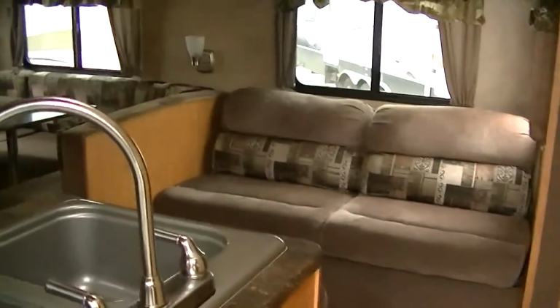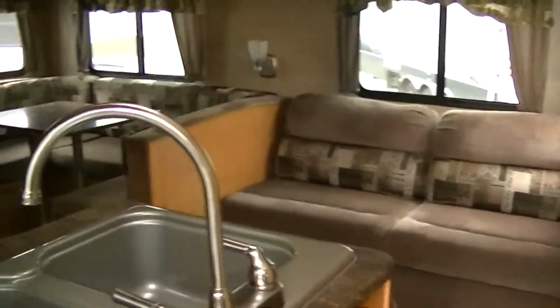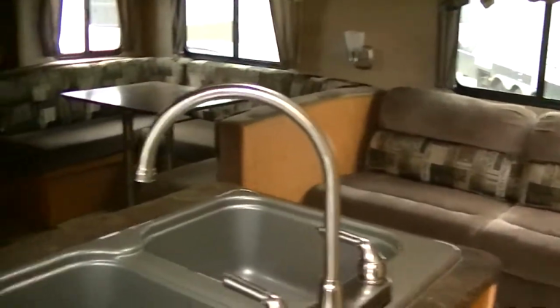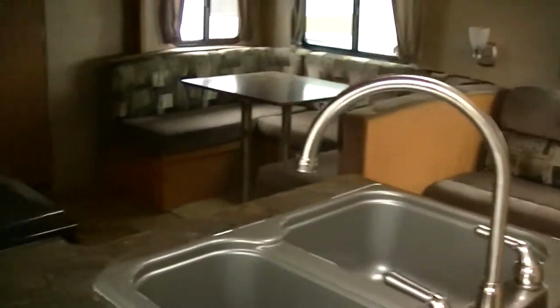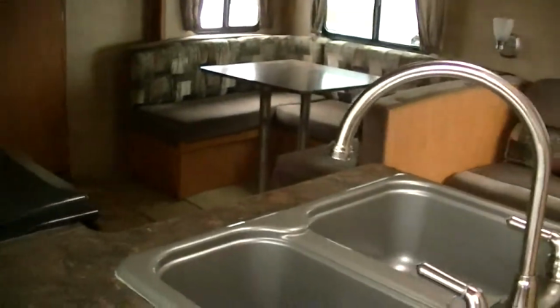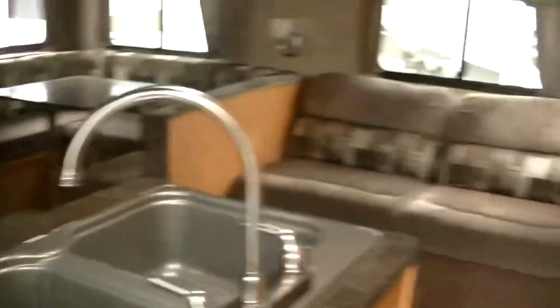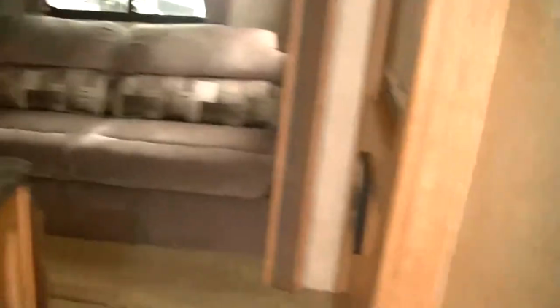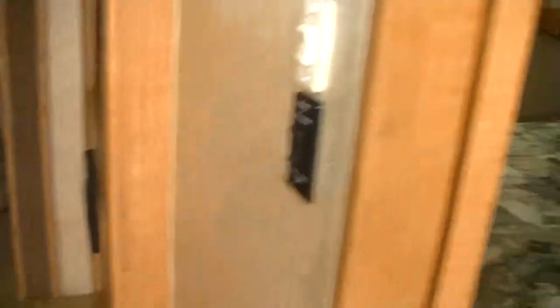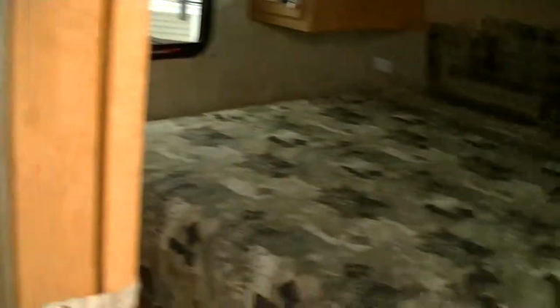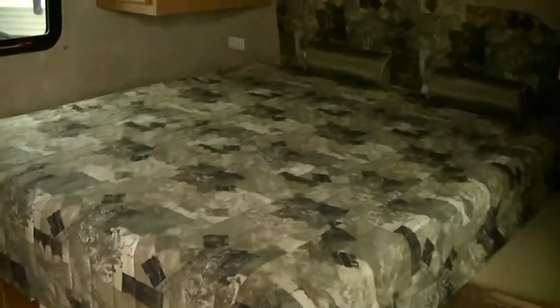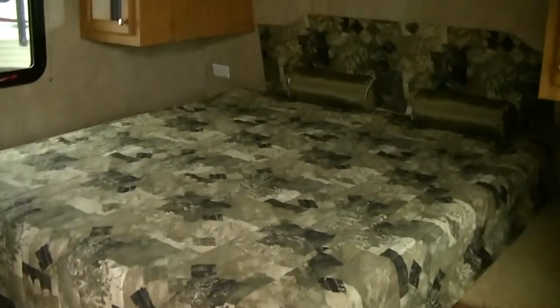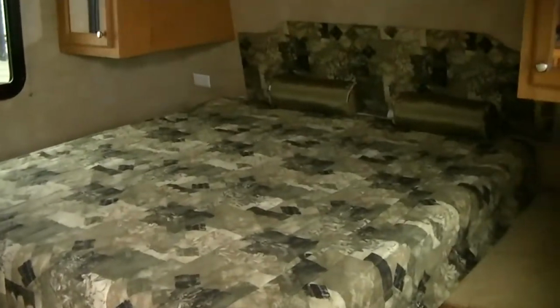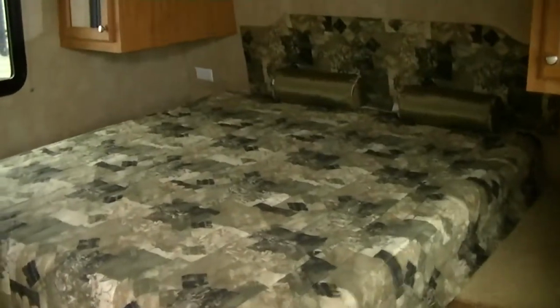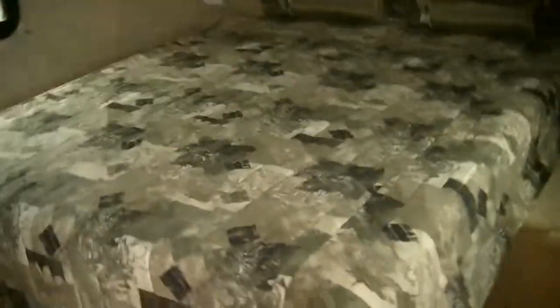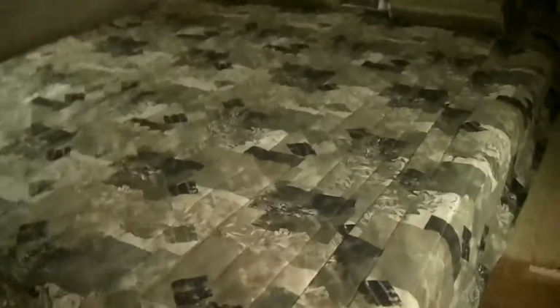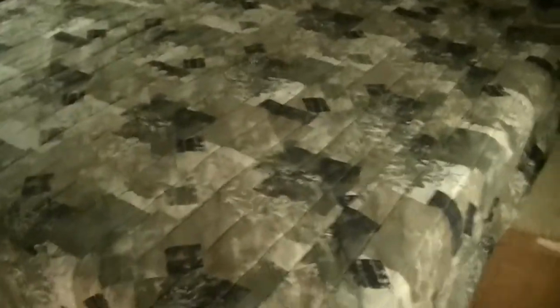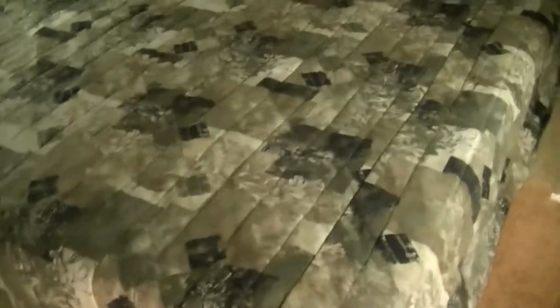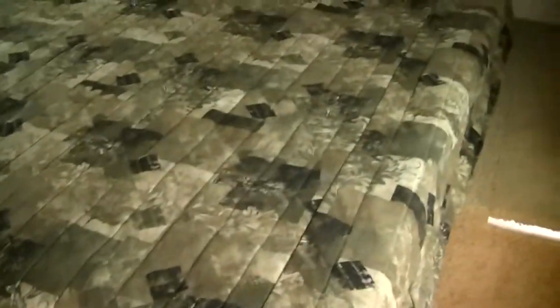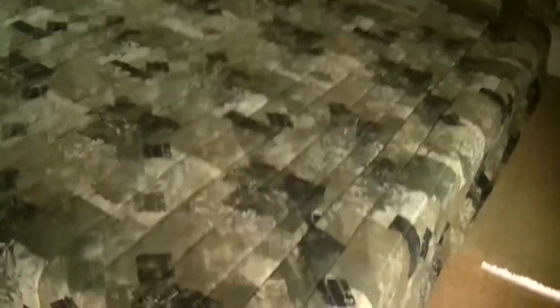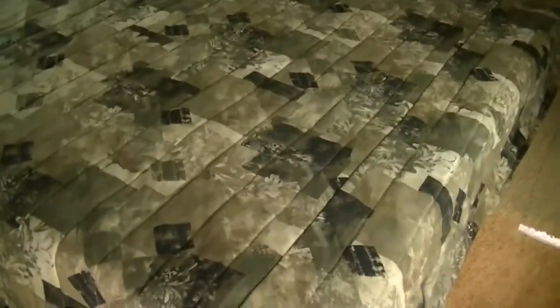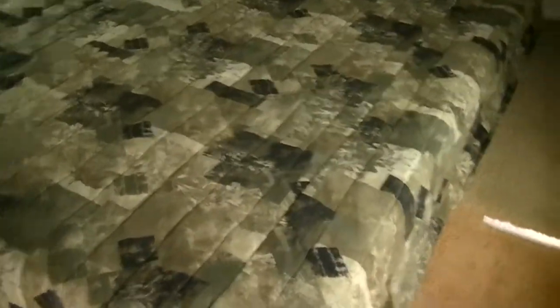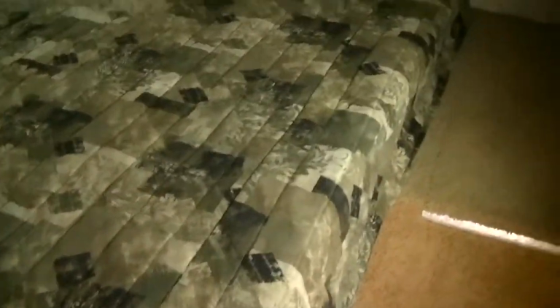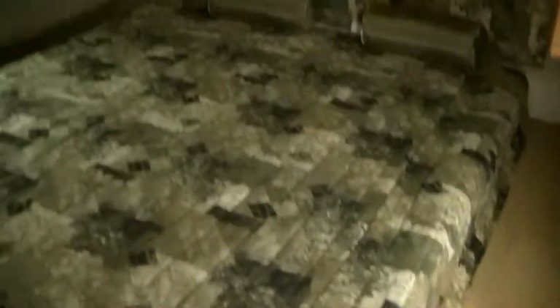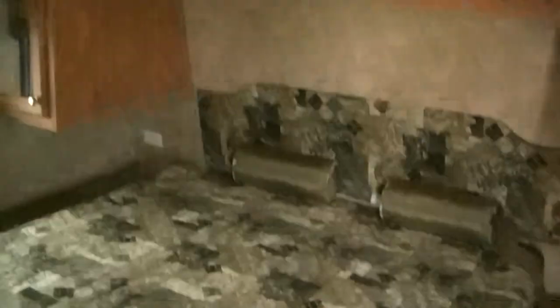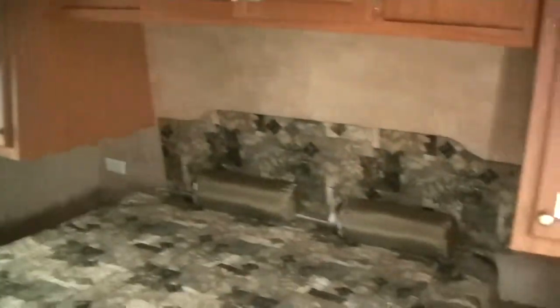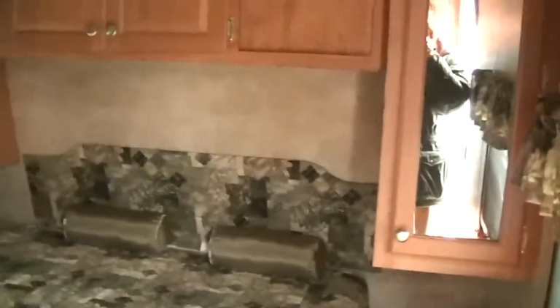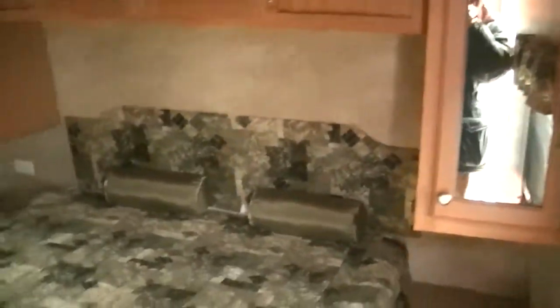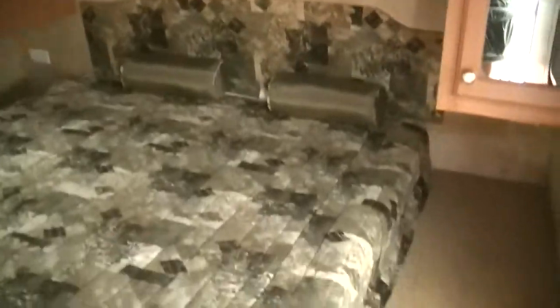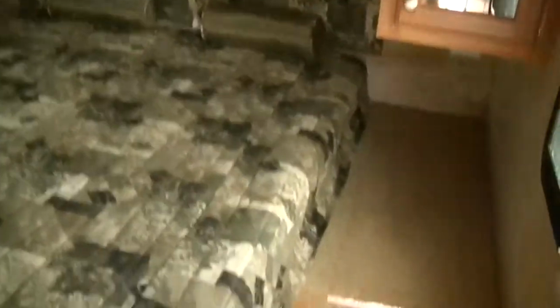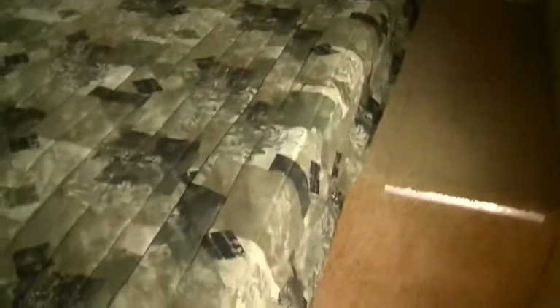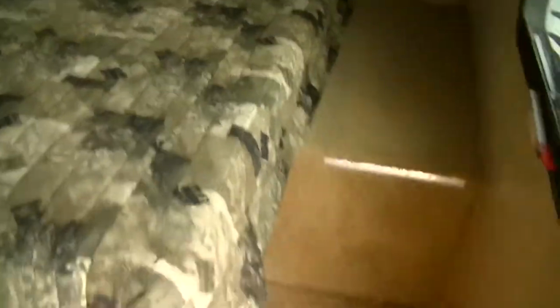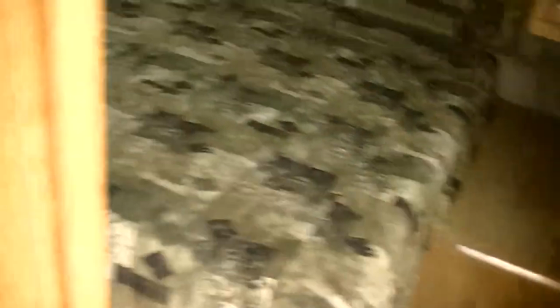Check that out — isn't that sweet? Right up here off the front is your master suite. Got a great big old walk-around queen-size bed with plenty of storage above and below, so you're gonna get a good night's rest in there.